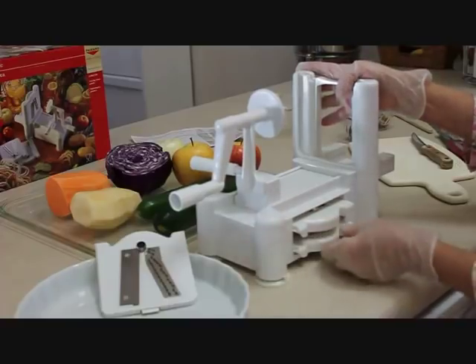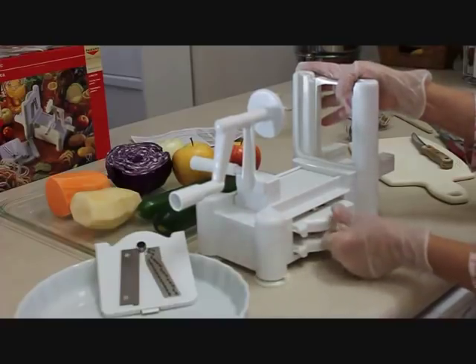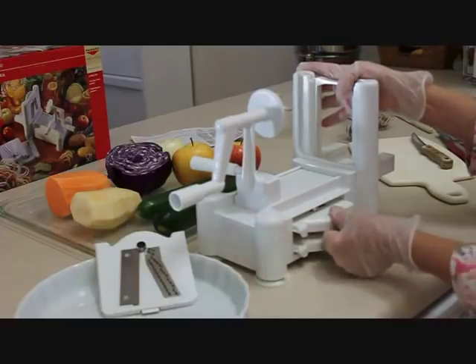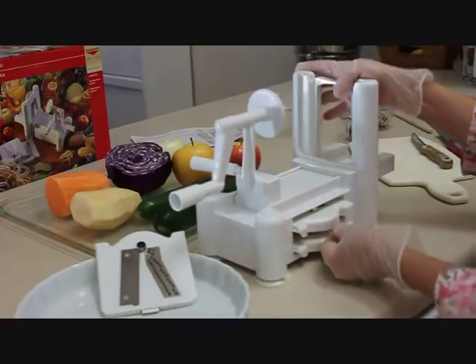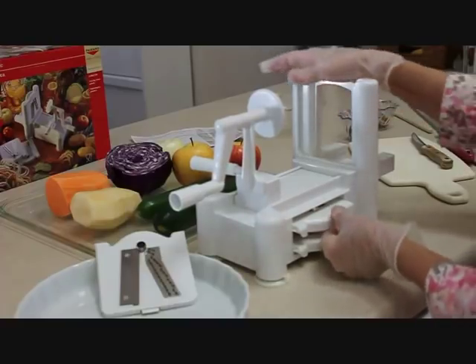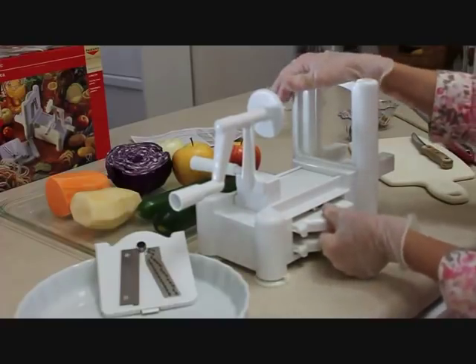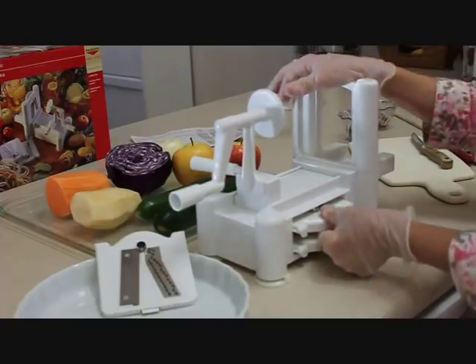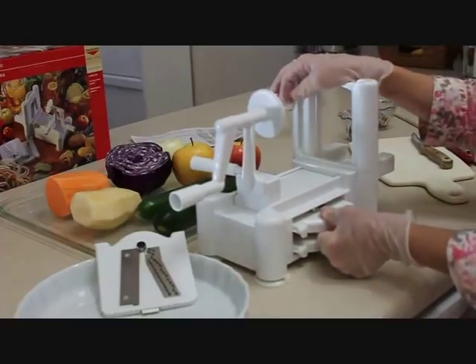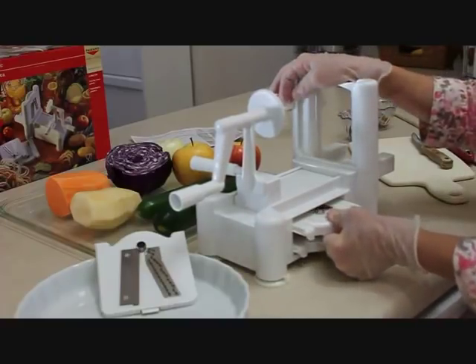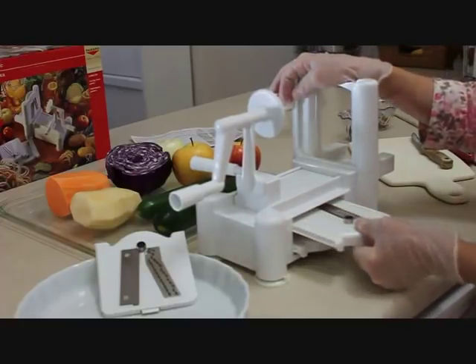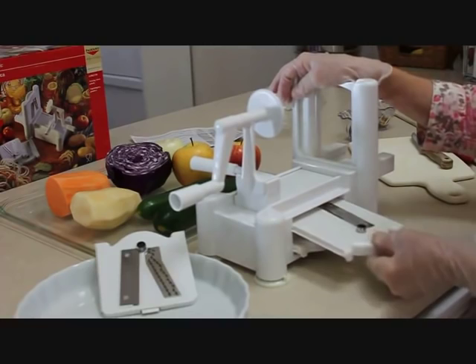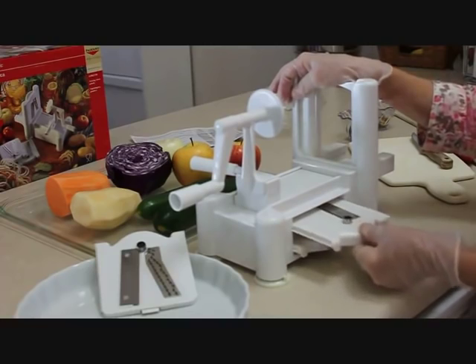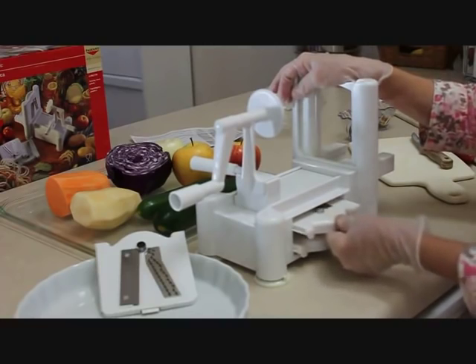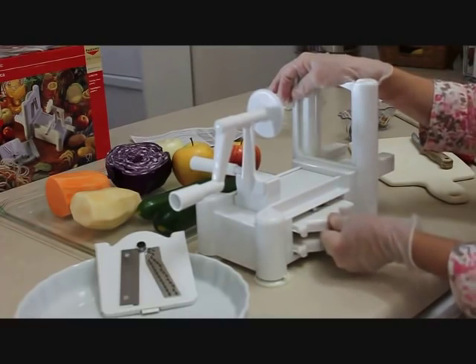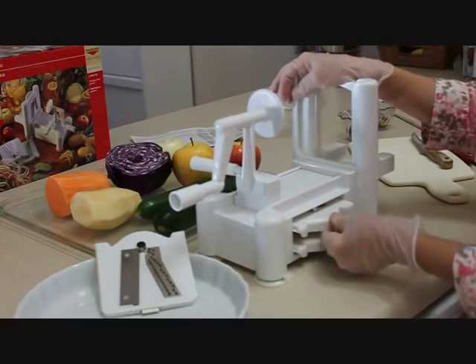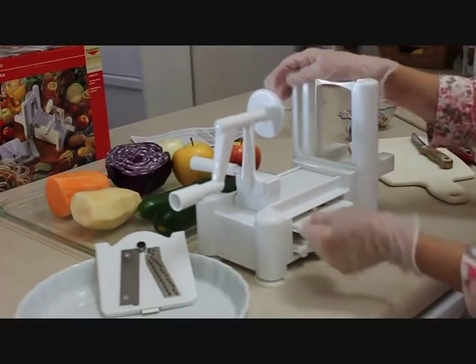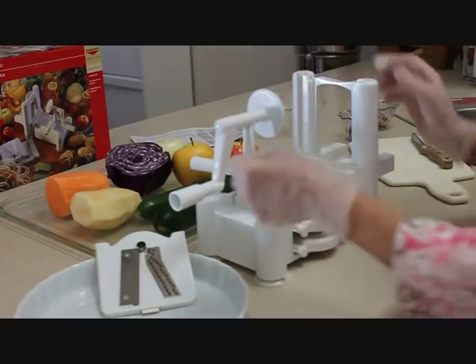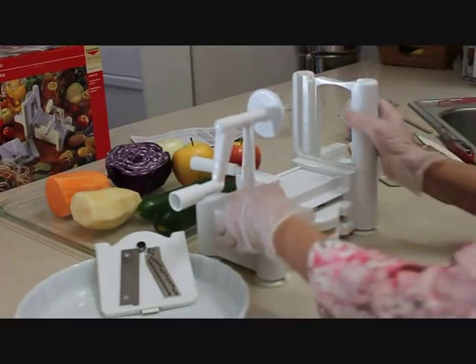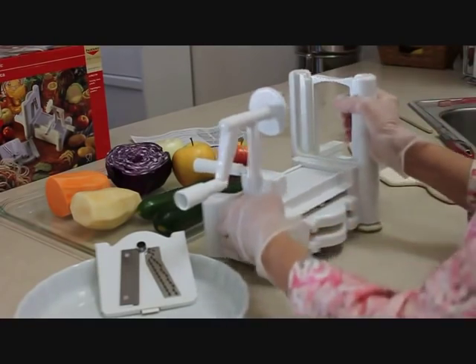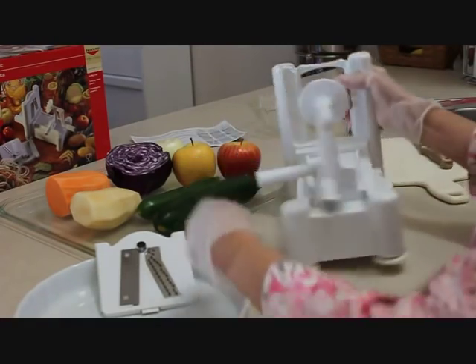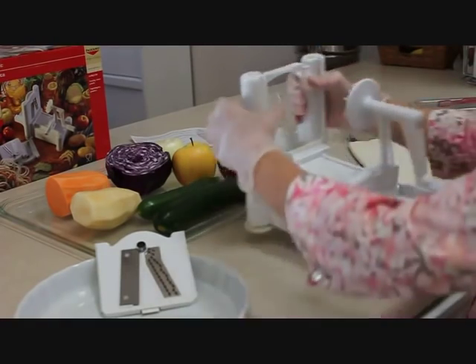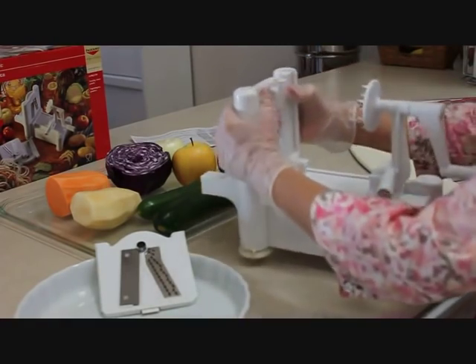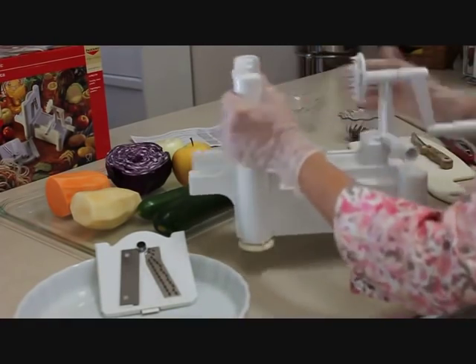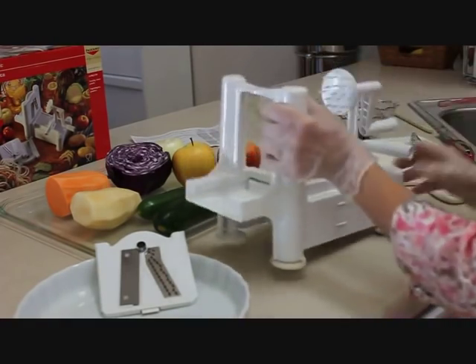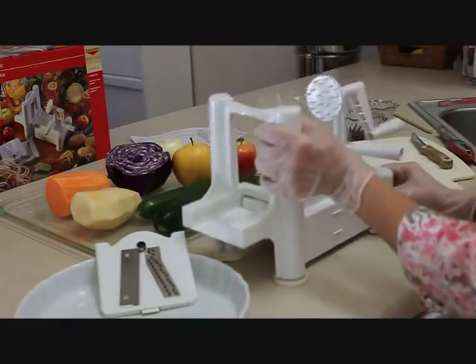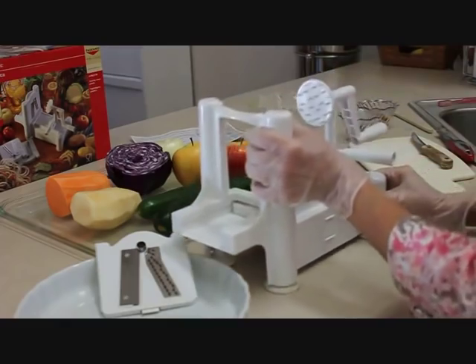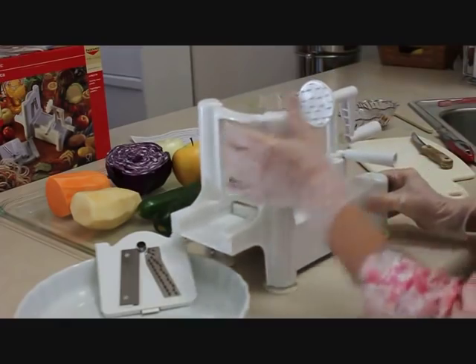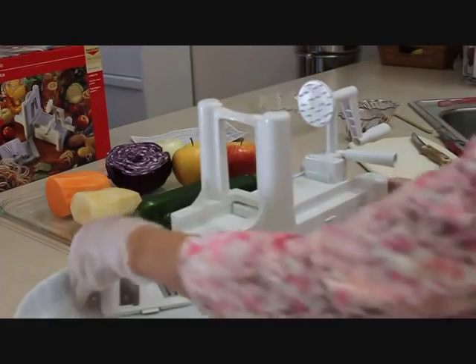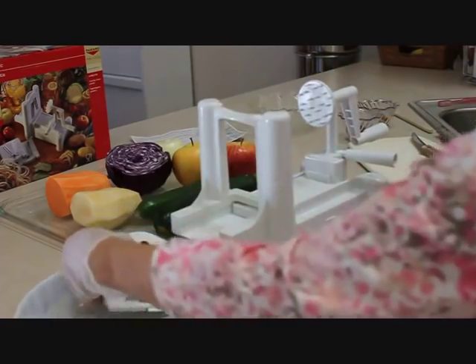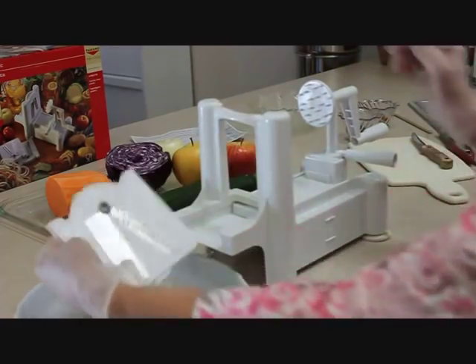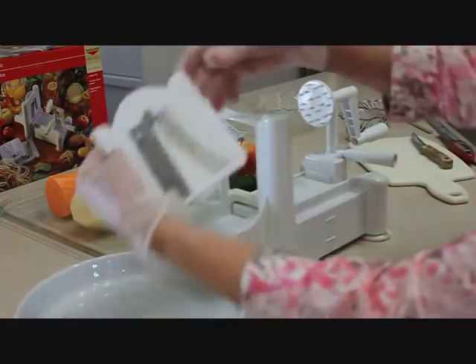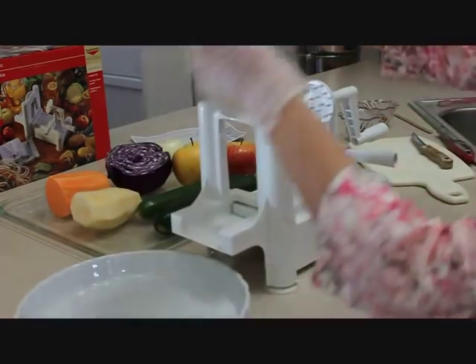Sometimes it's even hard to get the blades out, but if you push down a little bit before you pull, they'll come right out. So let me turn this around — we're going to start with the shredder blade, the smaller one.